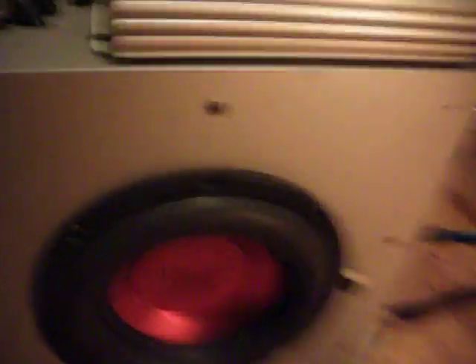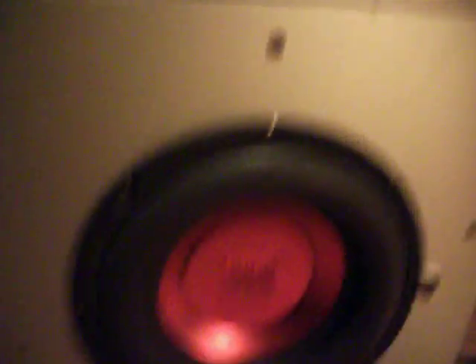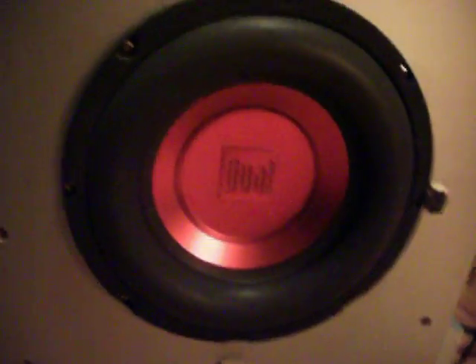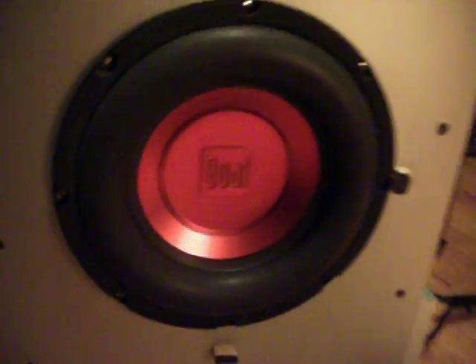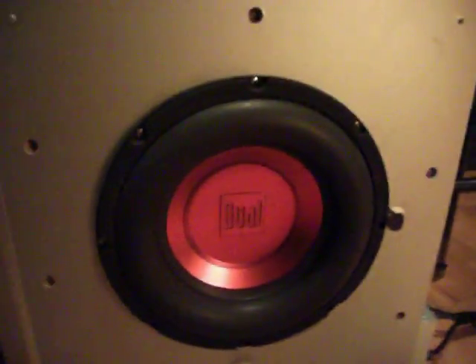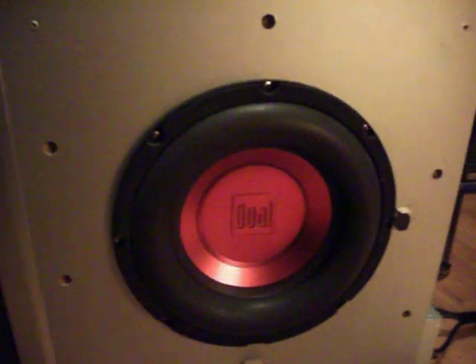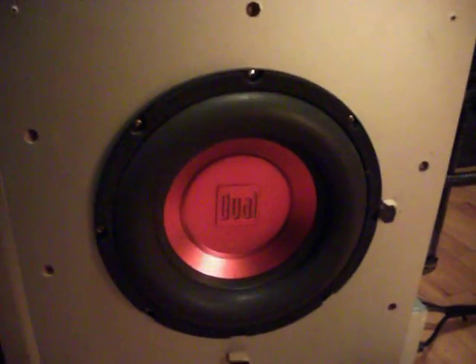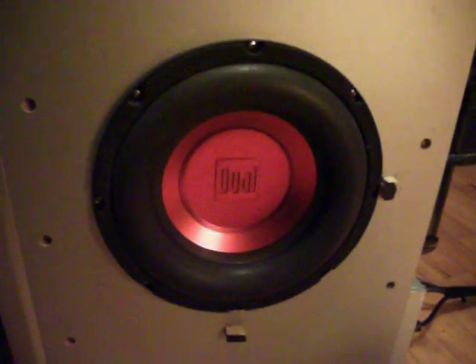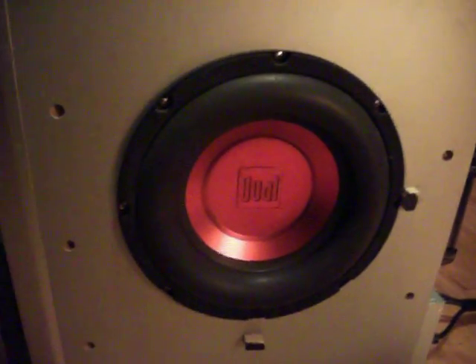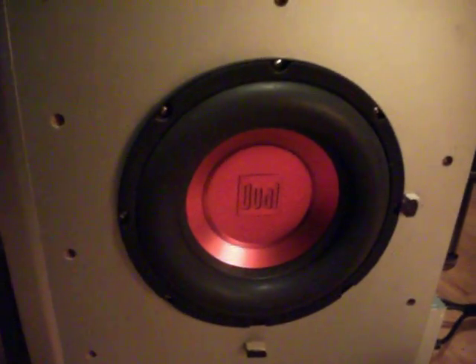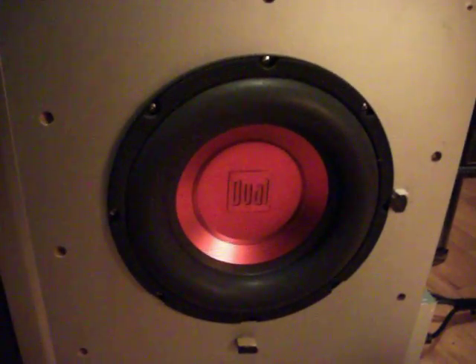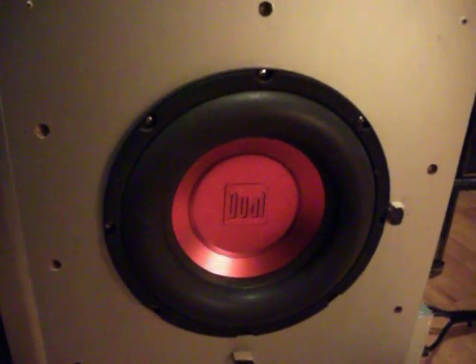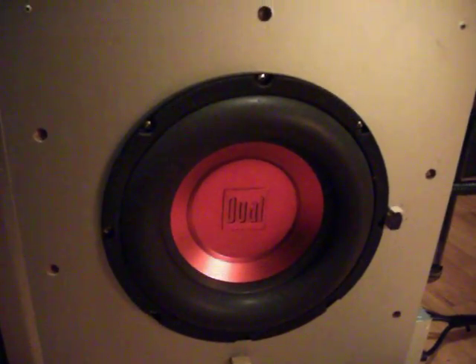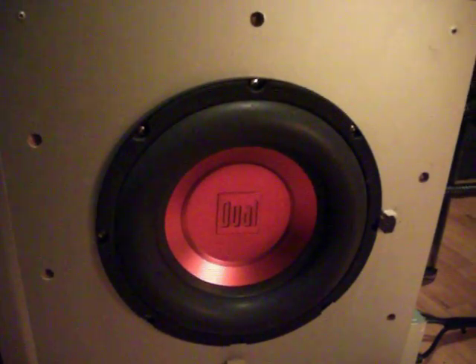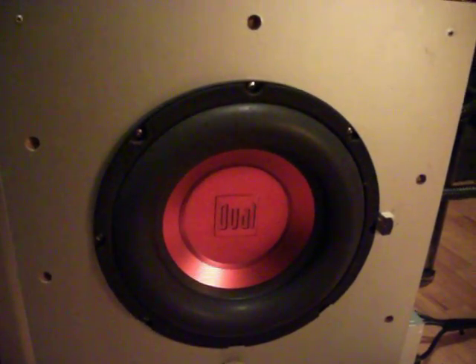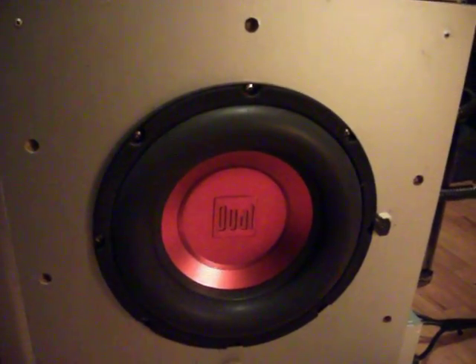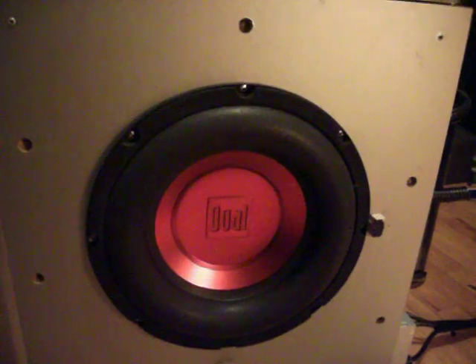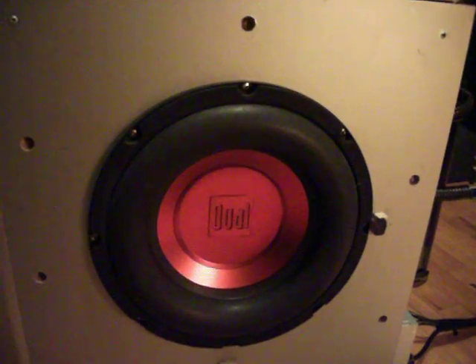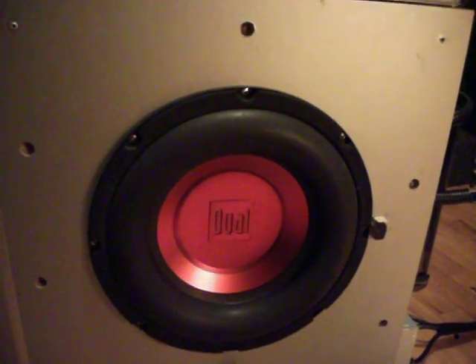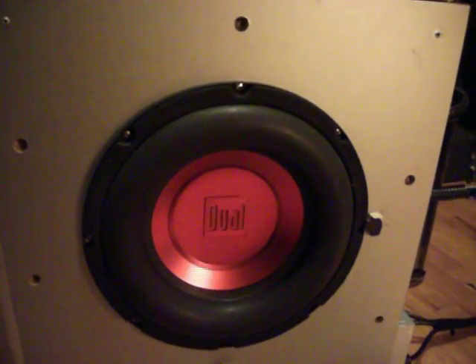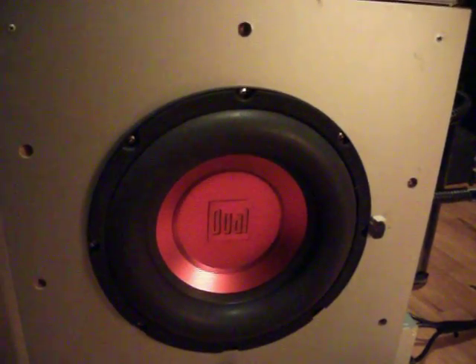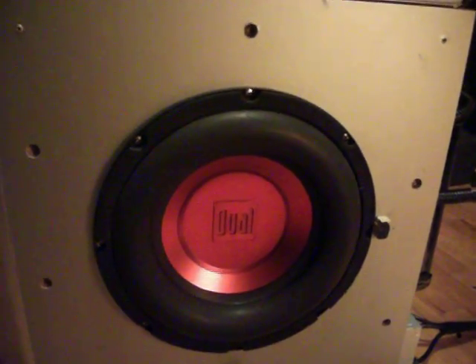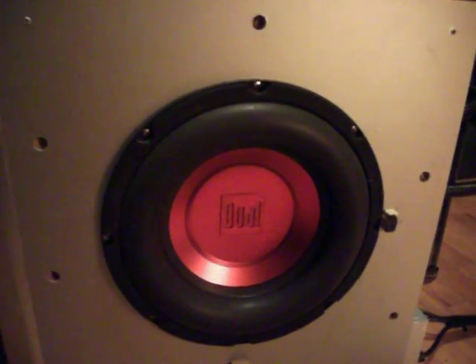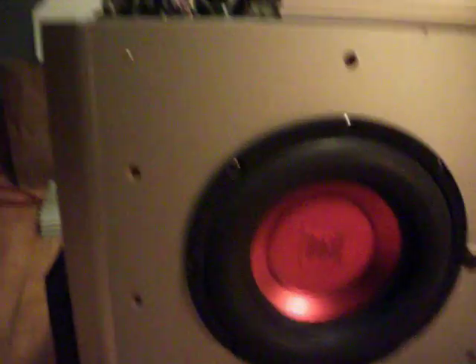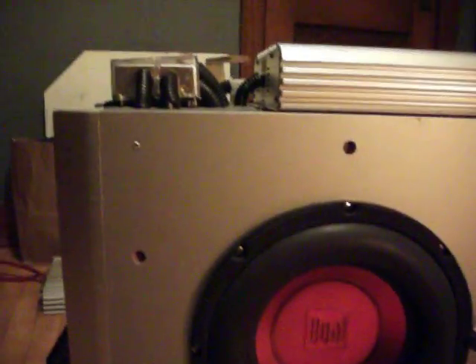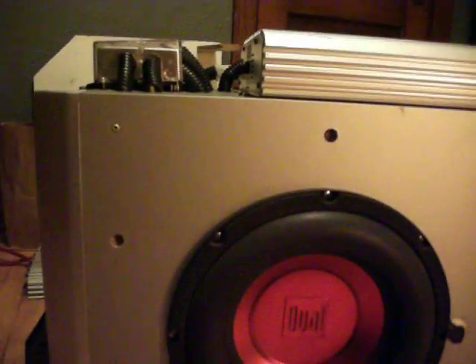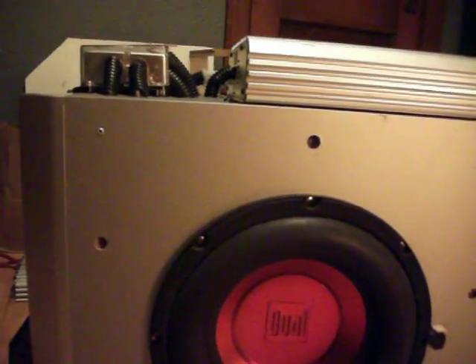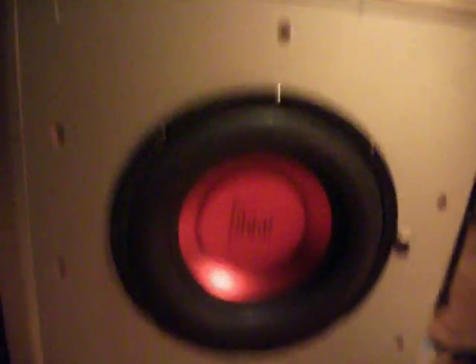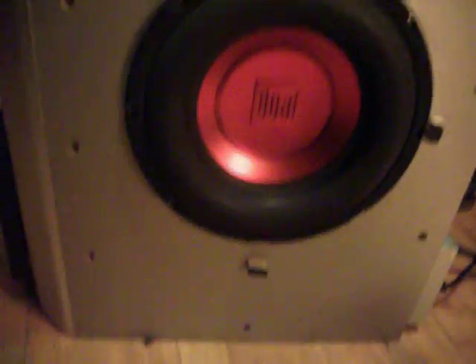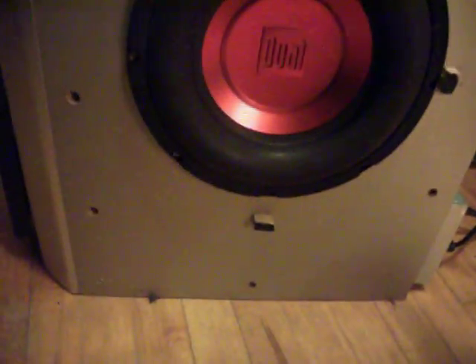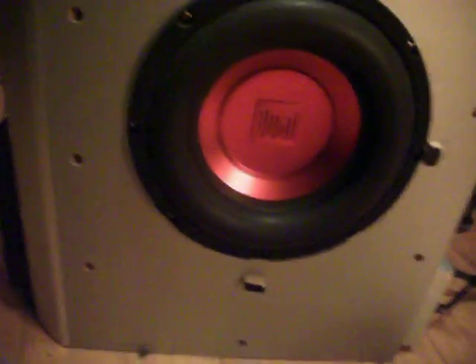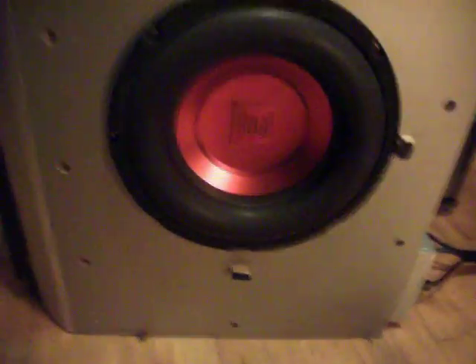I also got an Infinity Perfect 10, MTX 10, Pioneer 10 — a couple Pioneer 10s actually — that I could try in here.